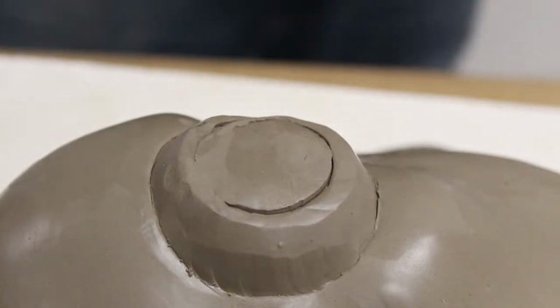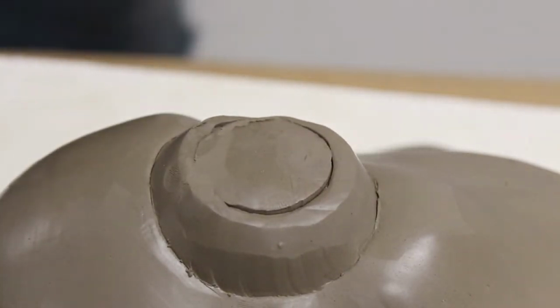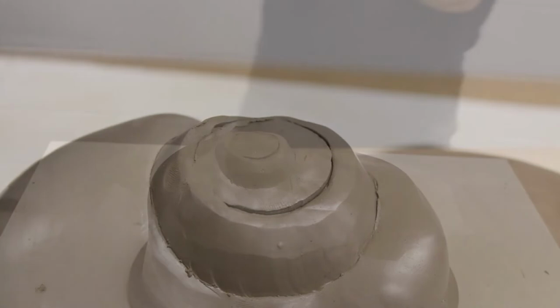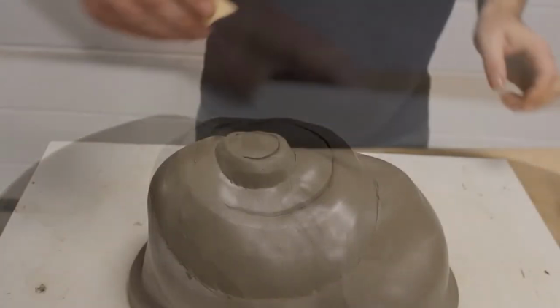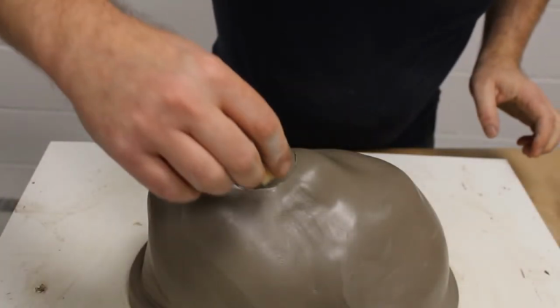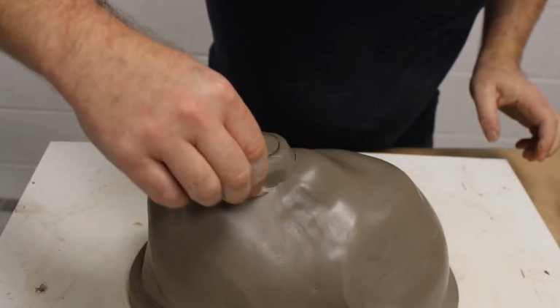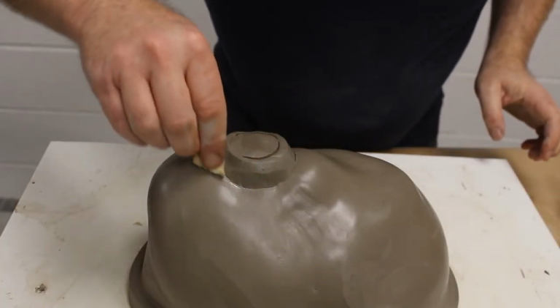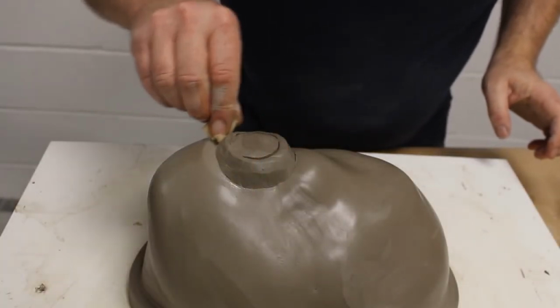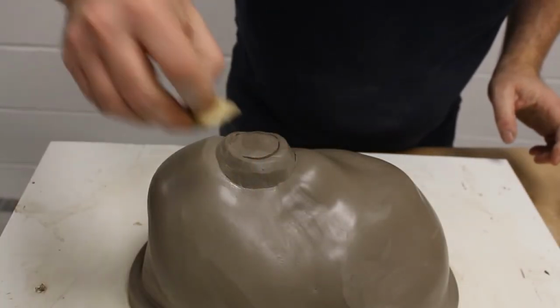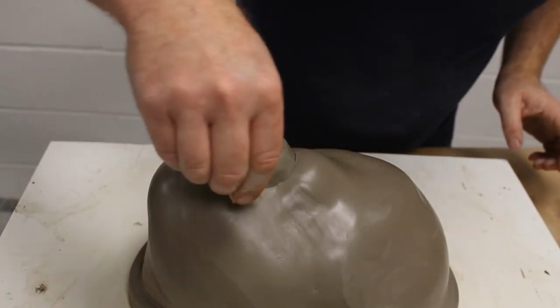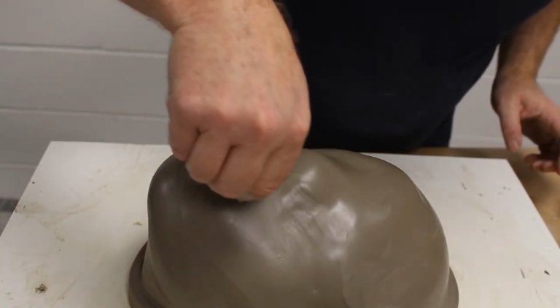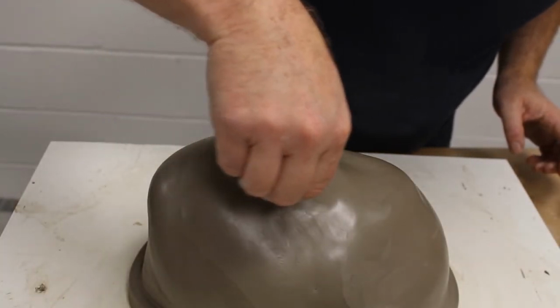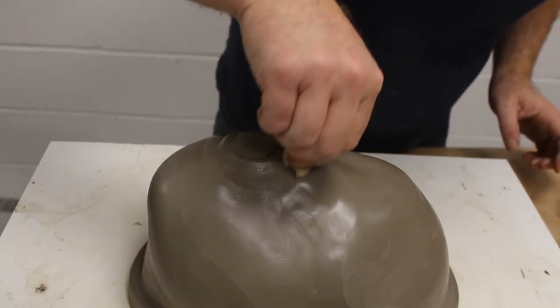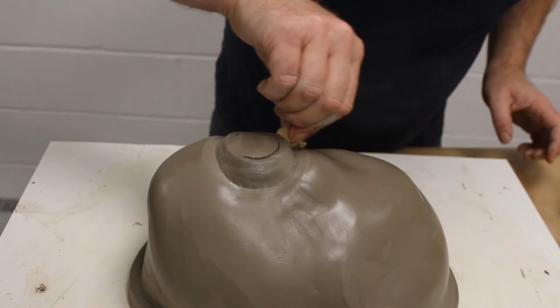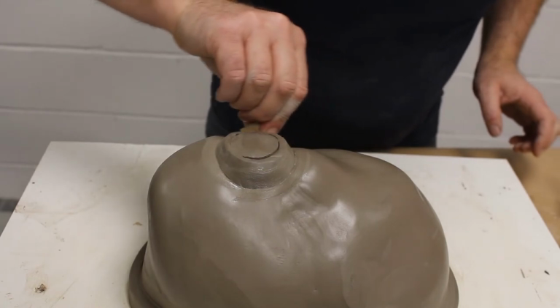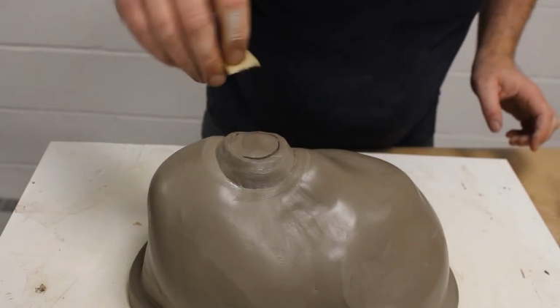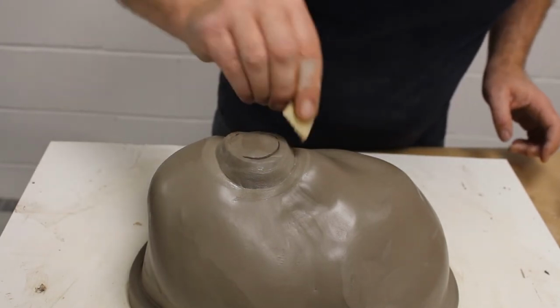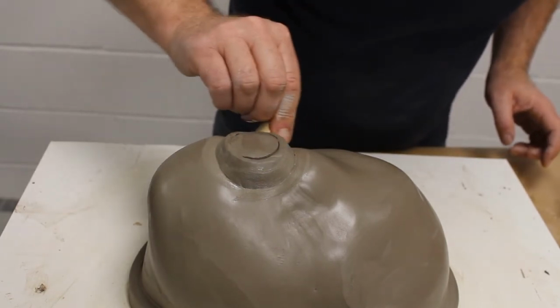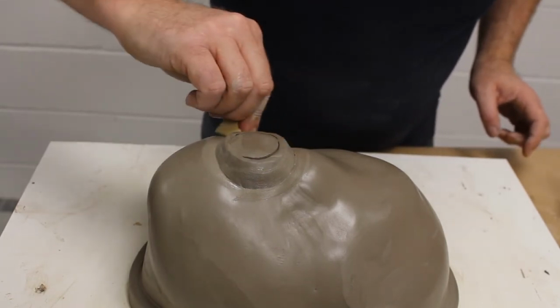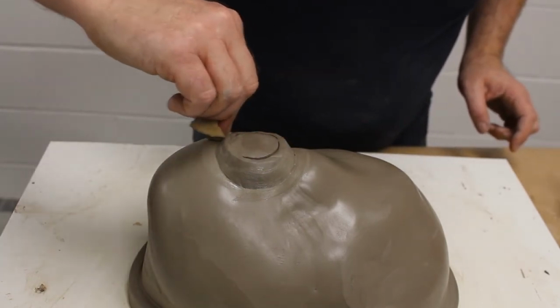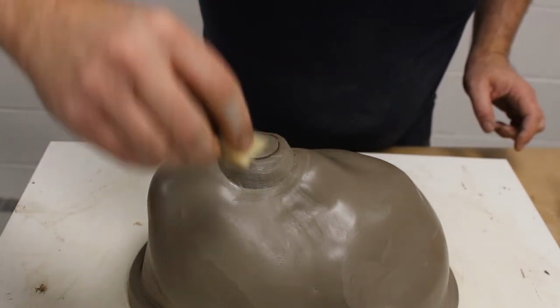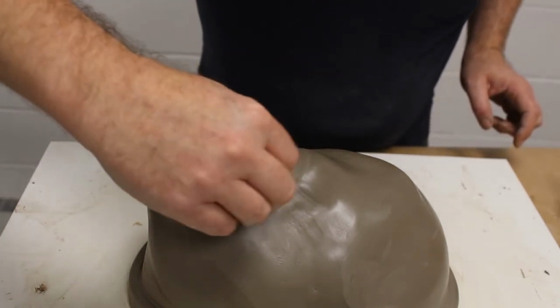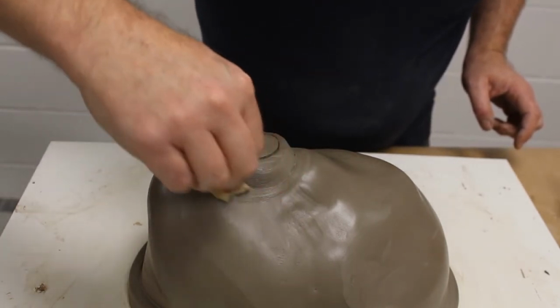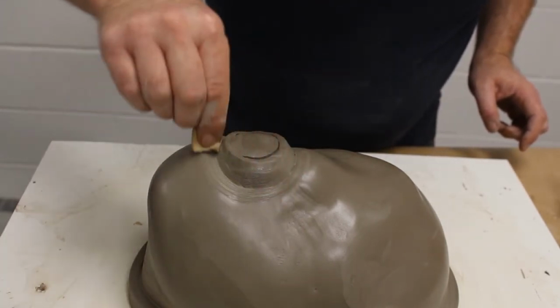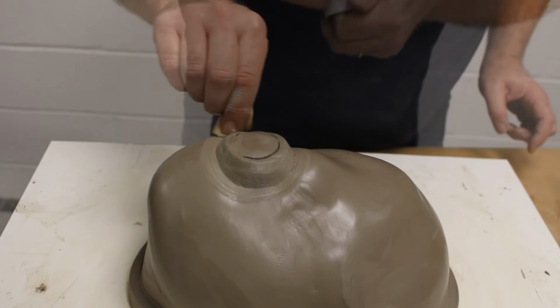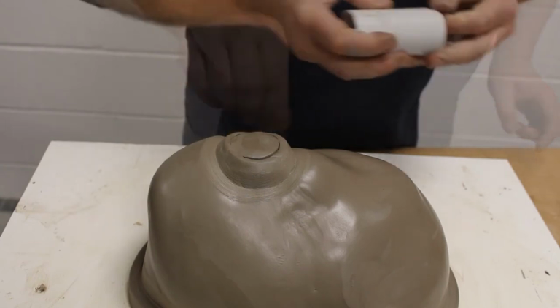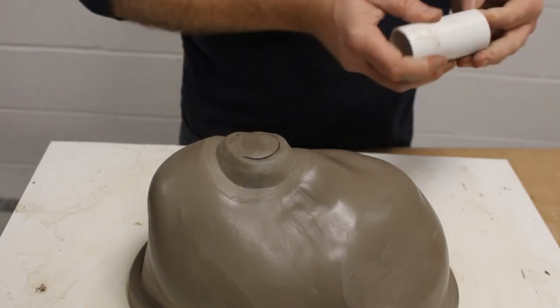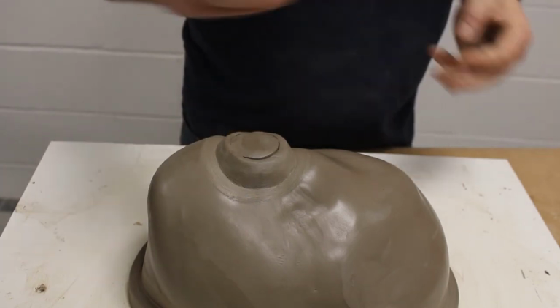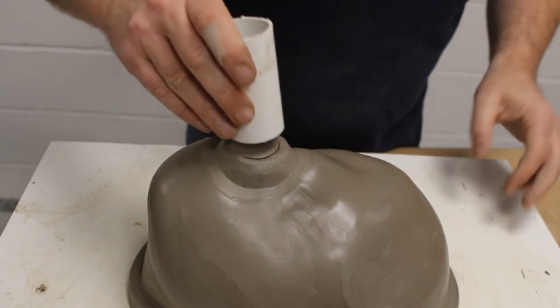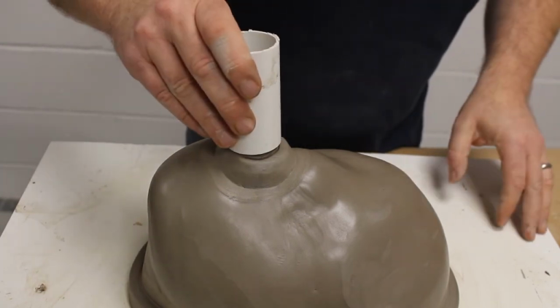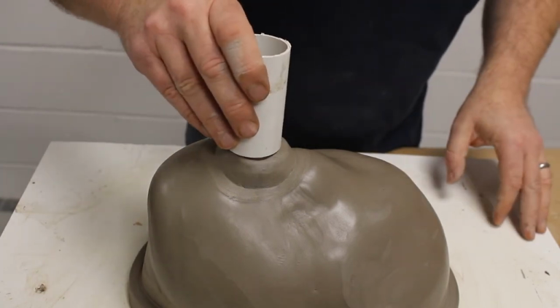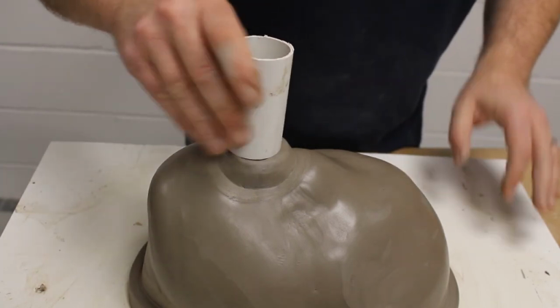Rather than make the case in one piece and then drill a hole, I'd rather build that in, making sure there's enough thickness there and it's at the highest point. I can add a tube on, and if you imagine that tube there is a funnel.